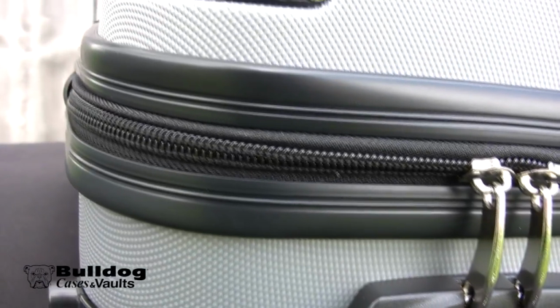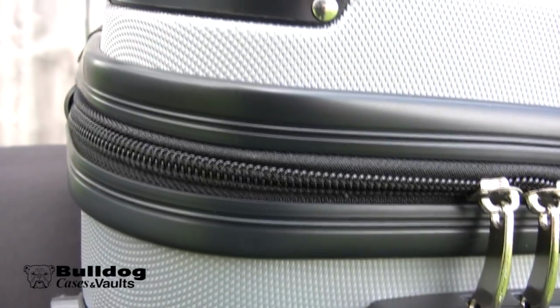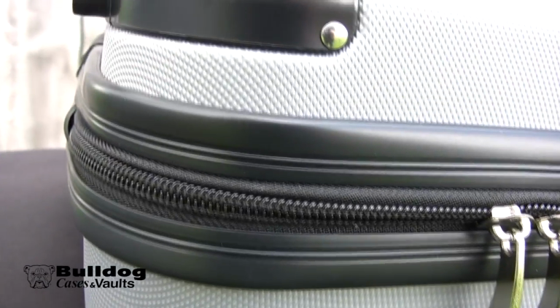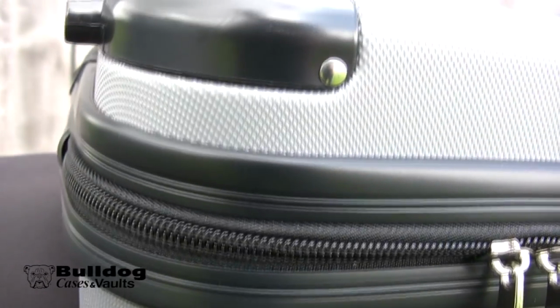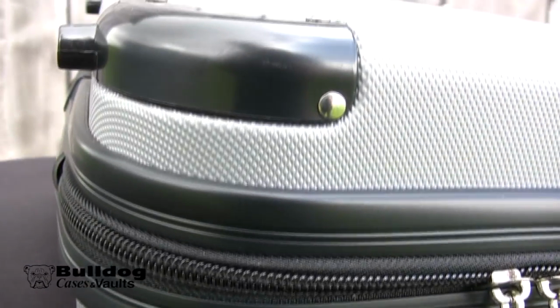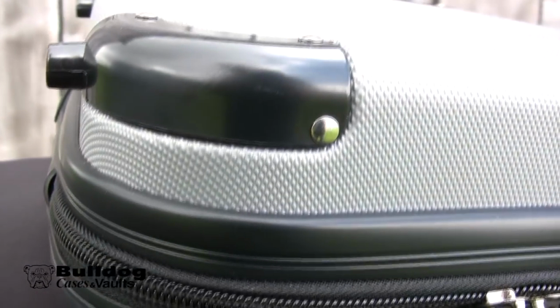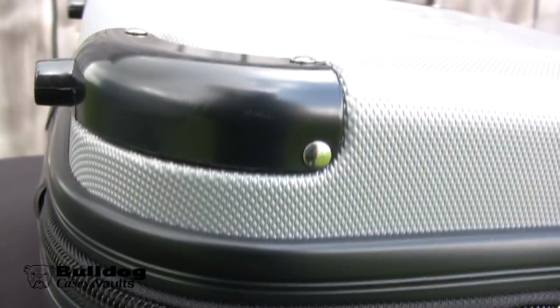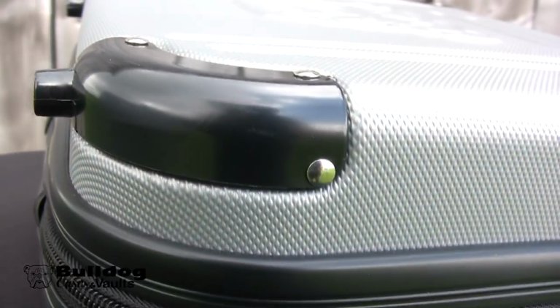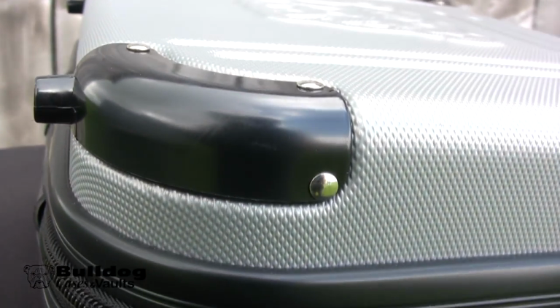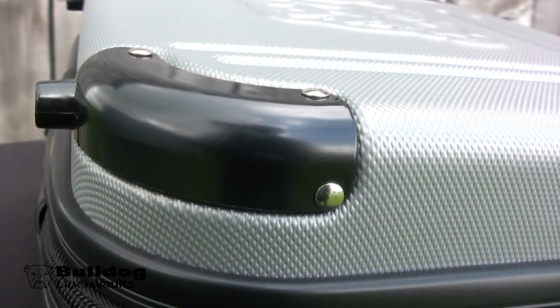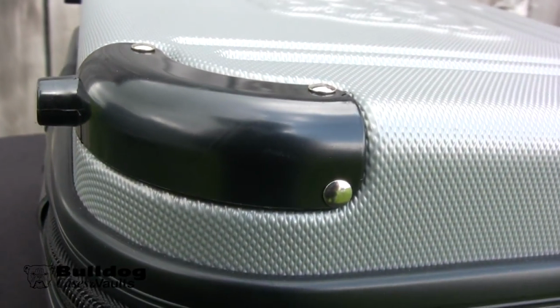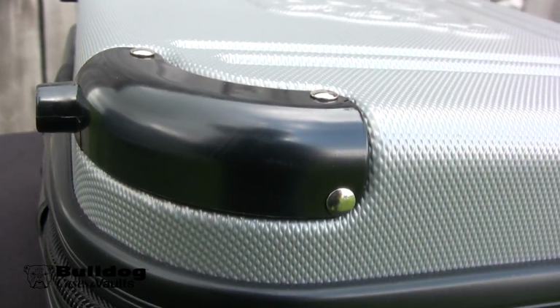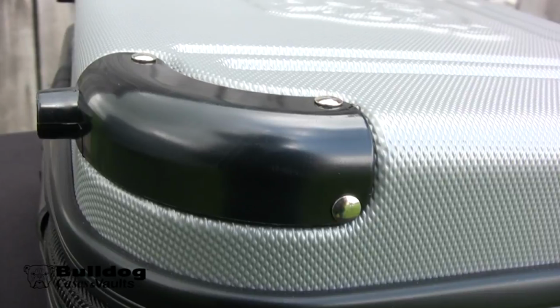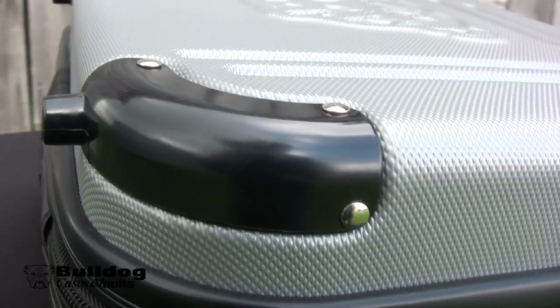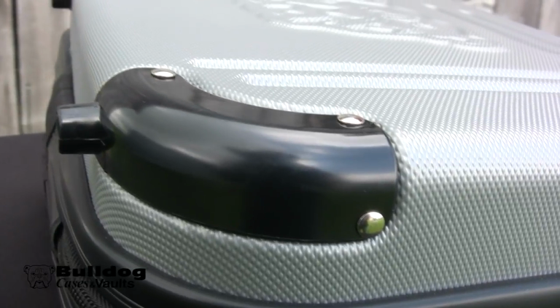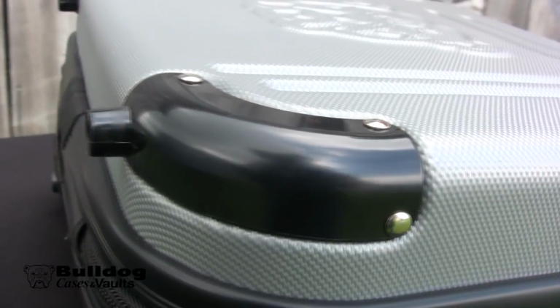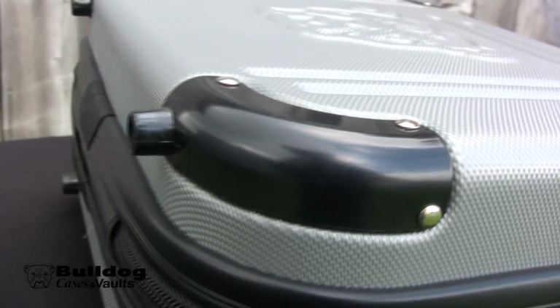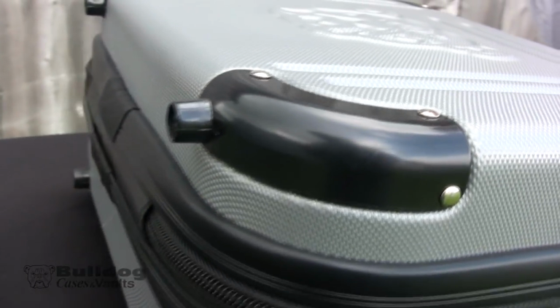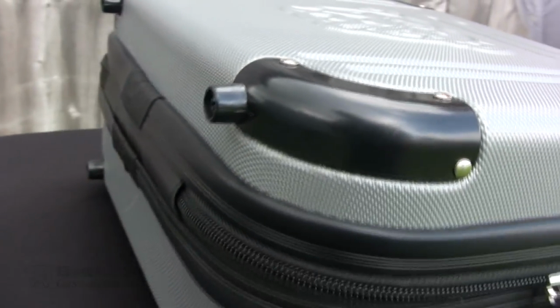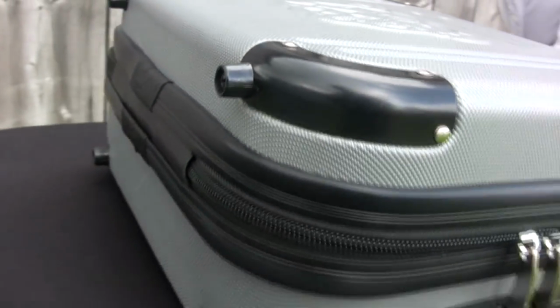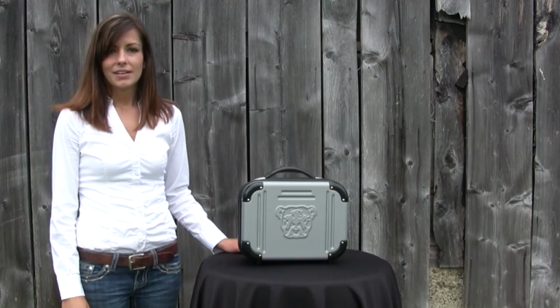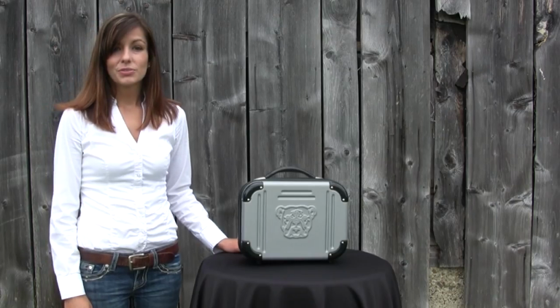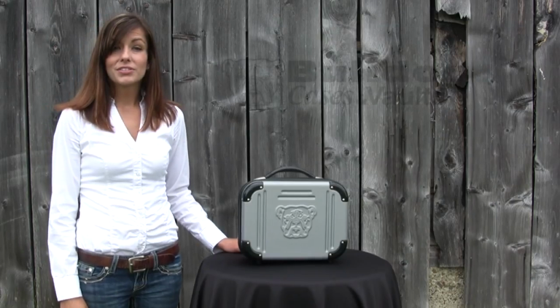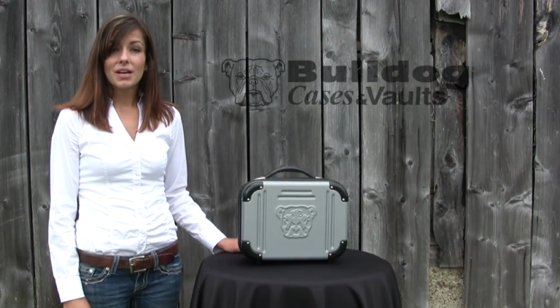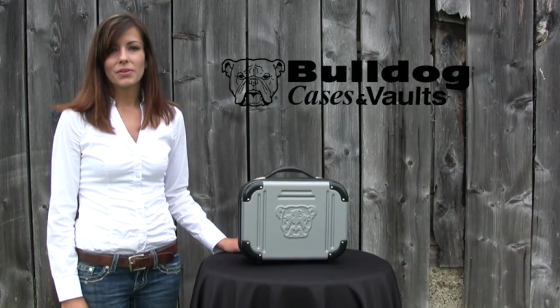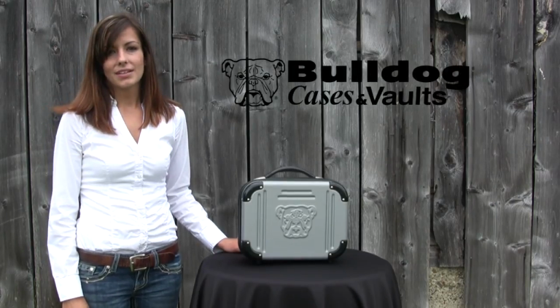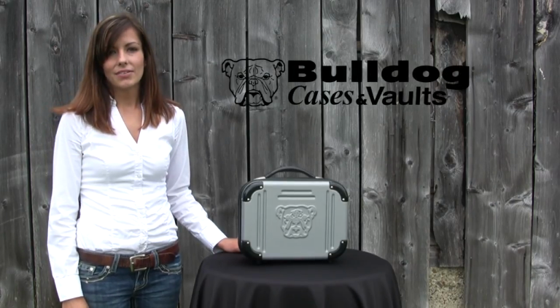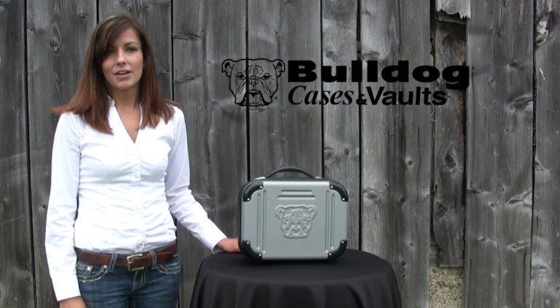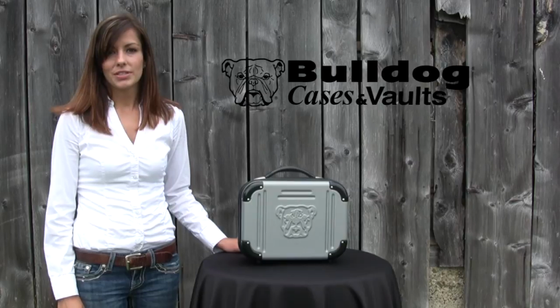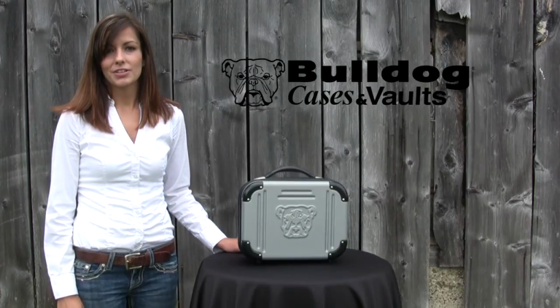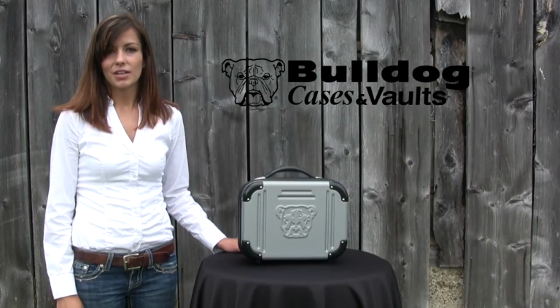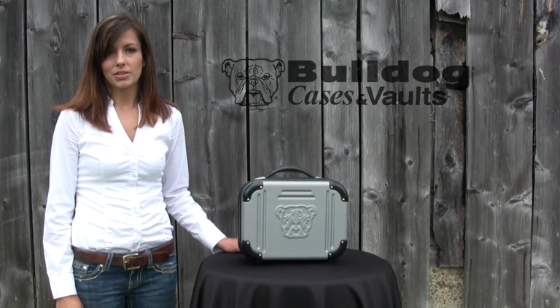The heavy duty zippers and floating hinge design help to make this case a reliable flight approved case. So whether you zip it up or lock it down, nothing protects your gun like a Bulldog.